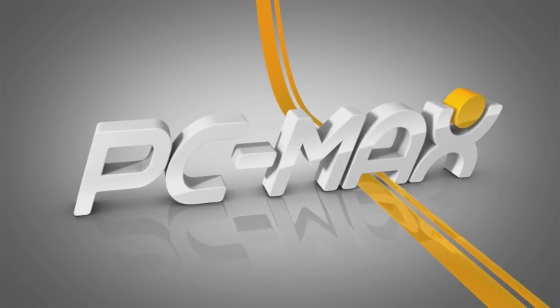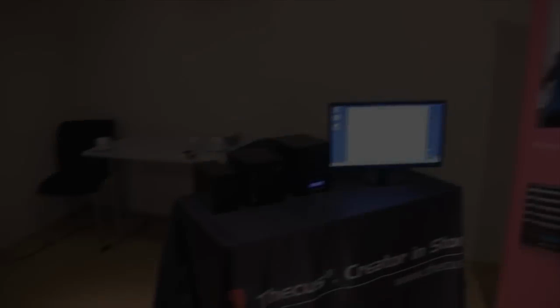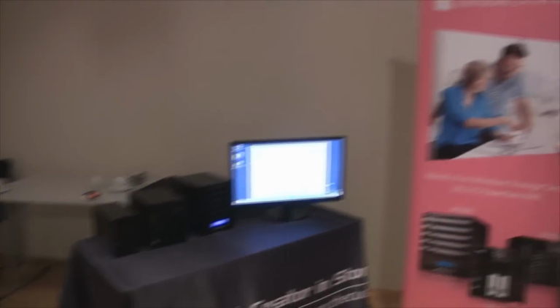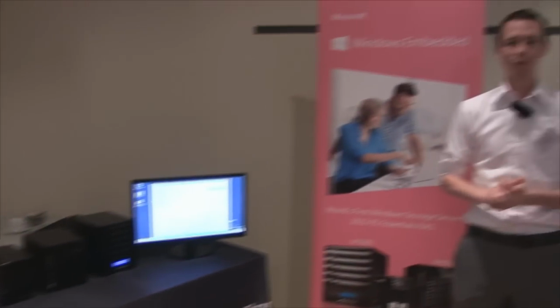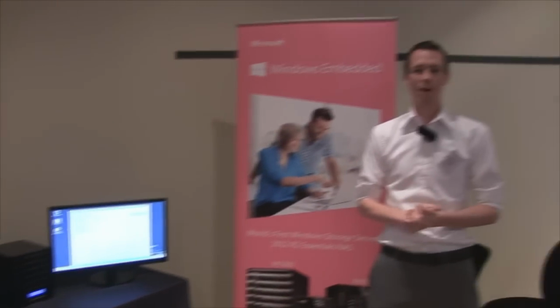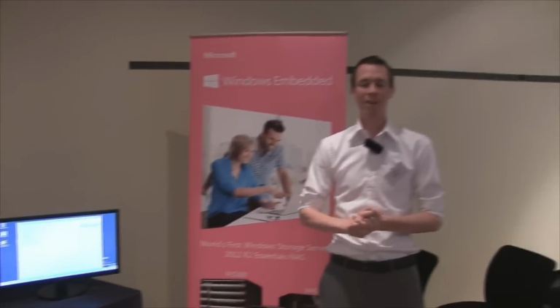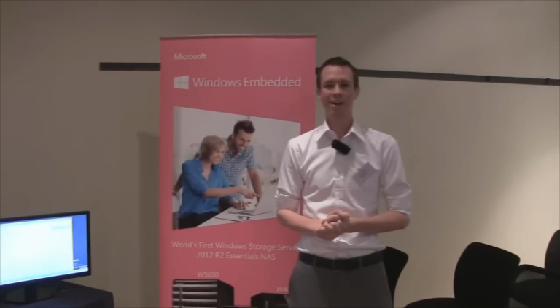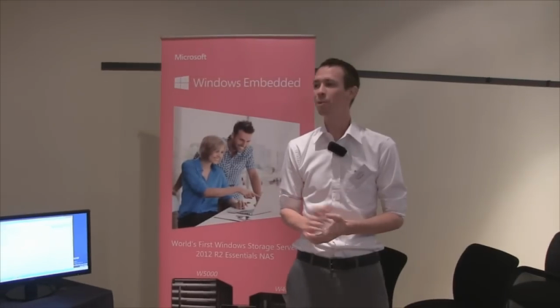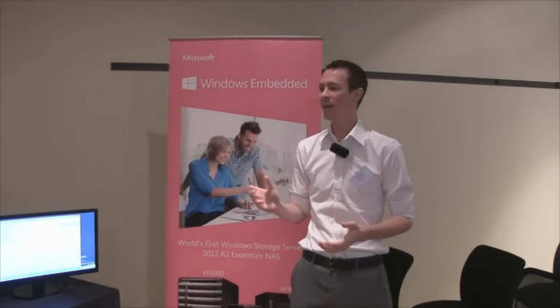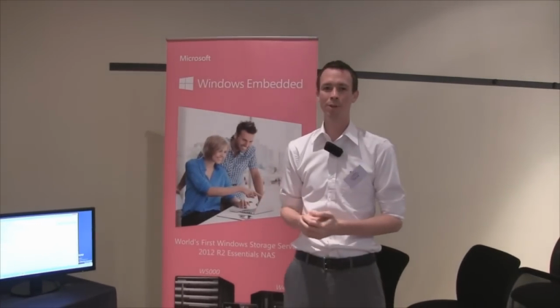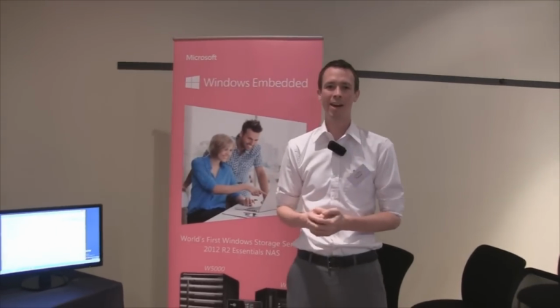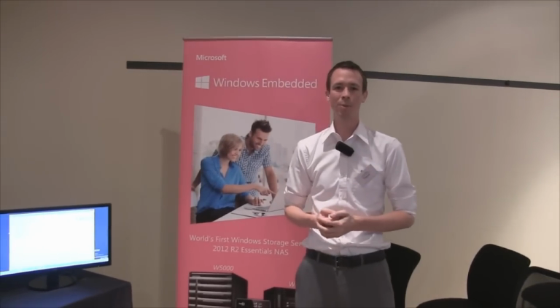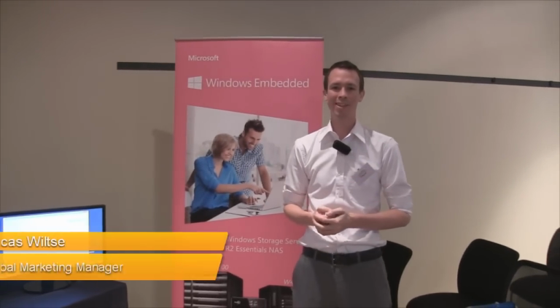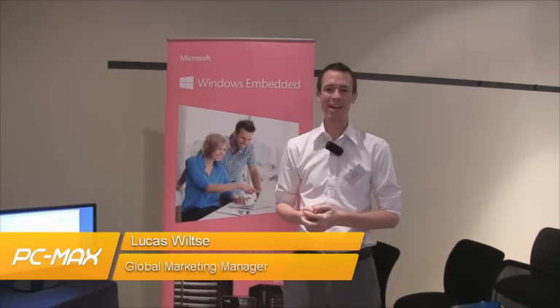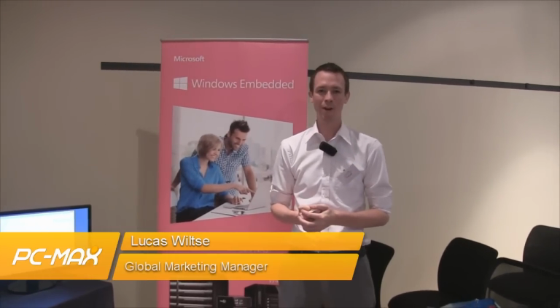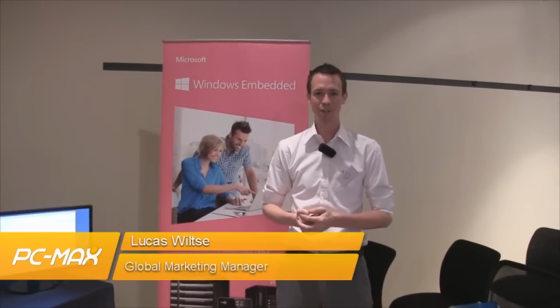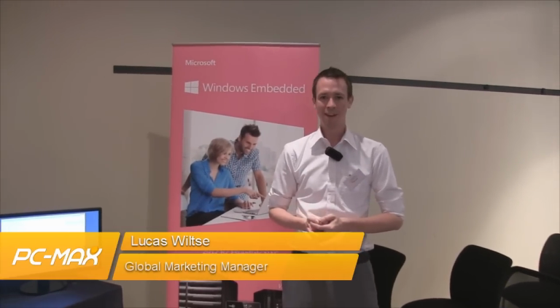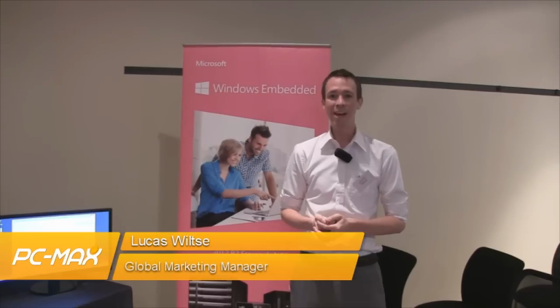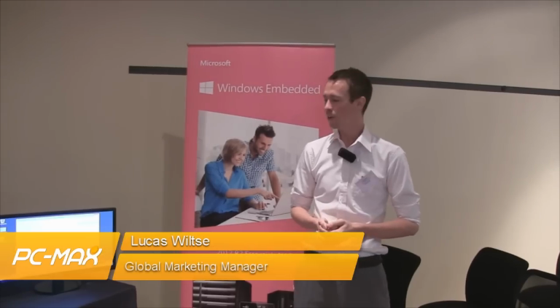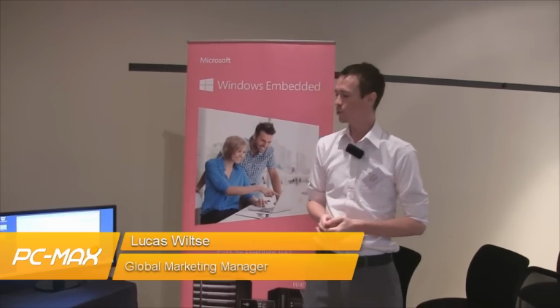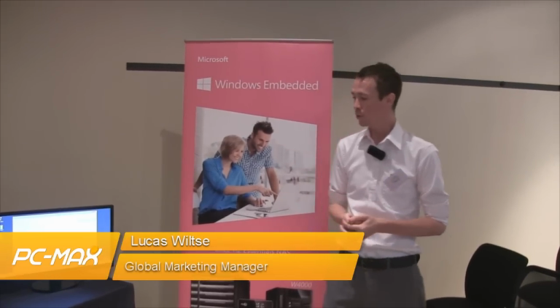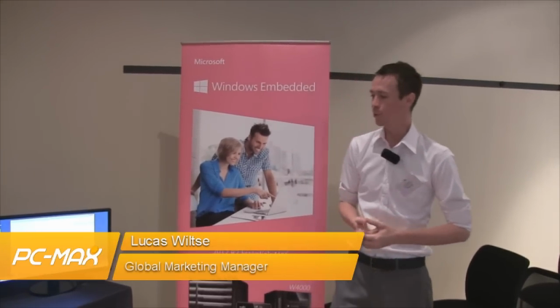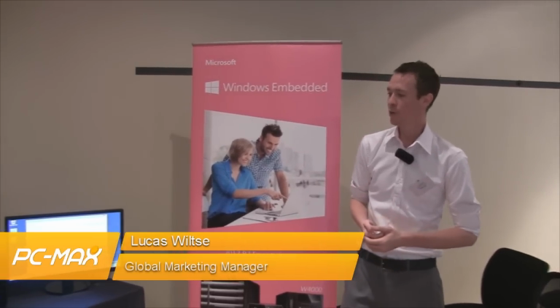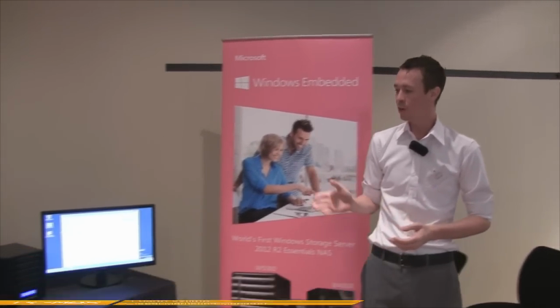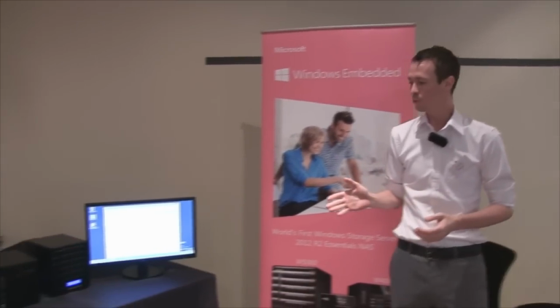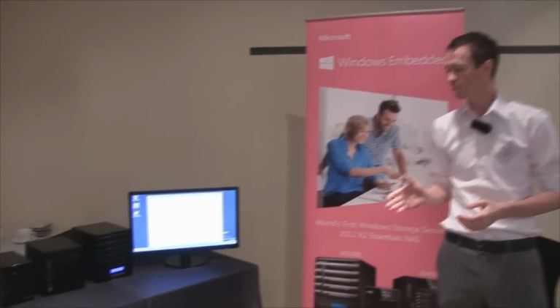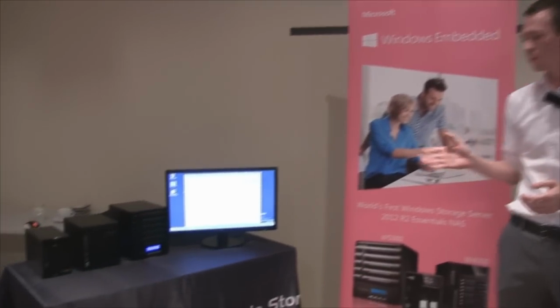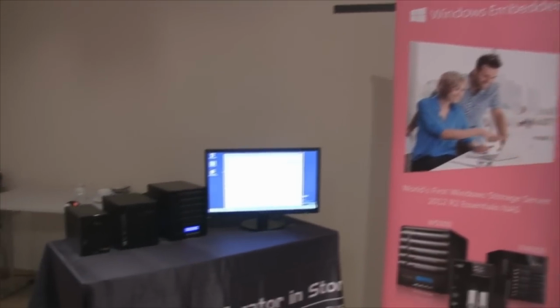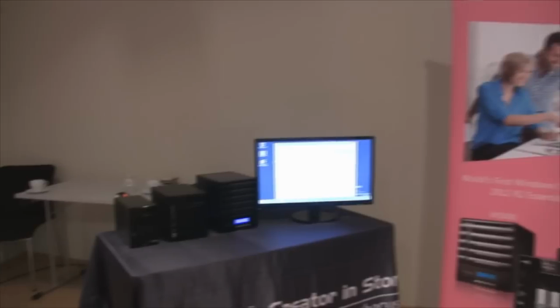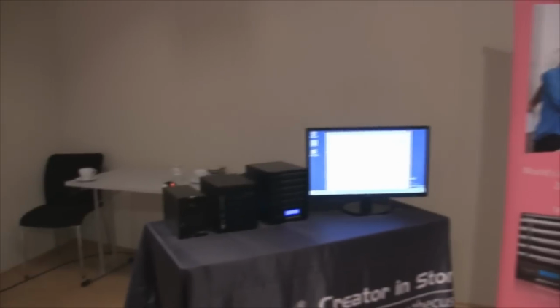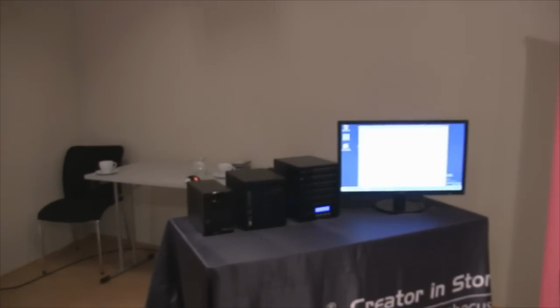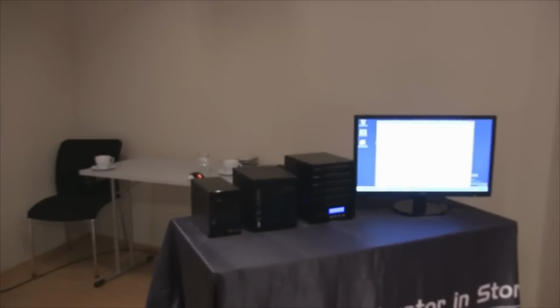Hello everyone, my name is Luke from Ficus. I'm here today in Berlin at our WSS NAS product launch. Today we are introducing three new units: the W2000, W4000 and W5000.